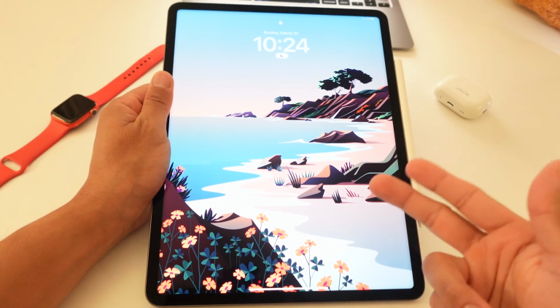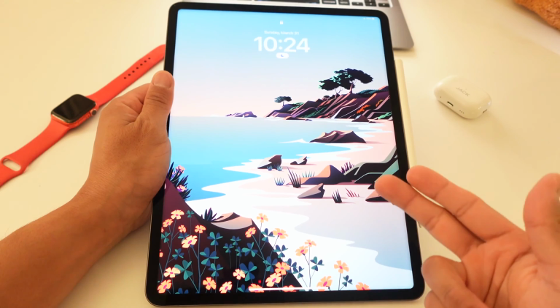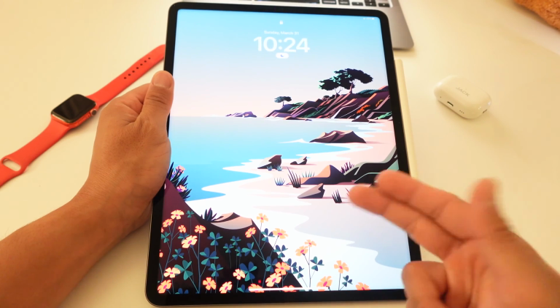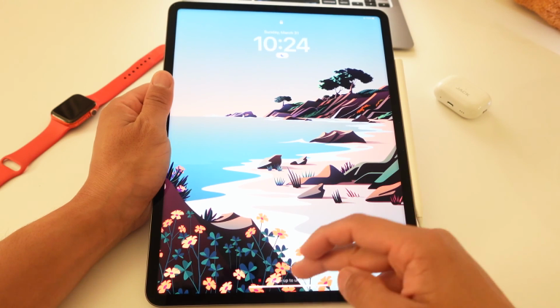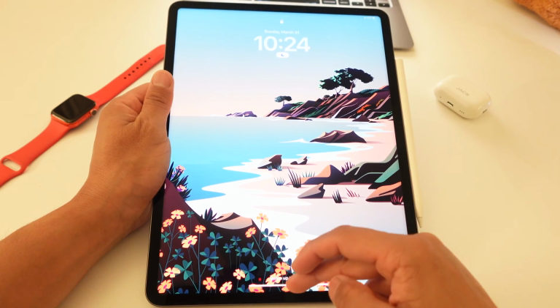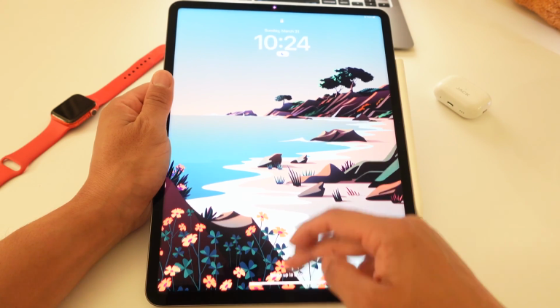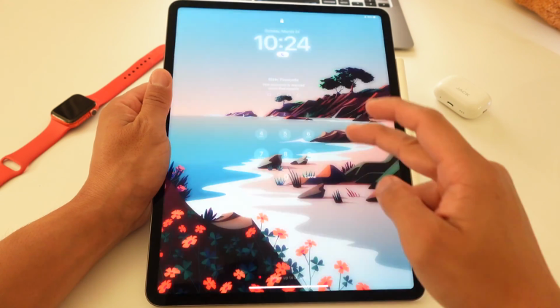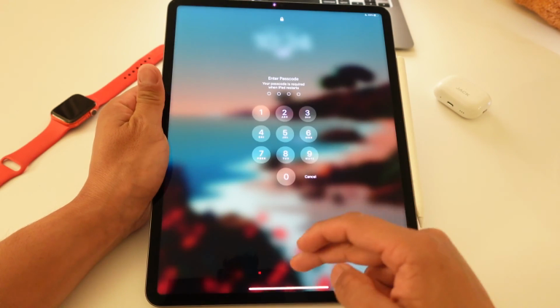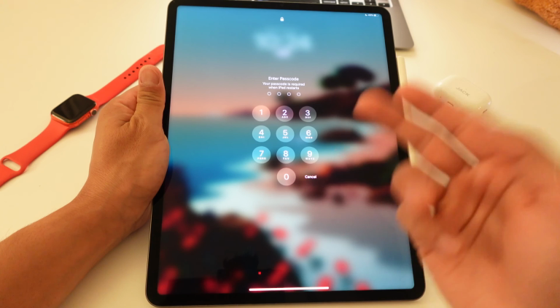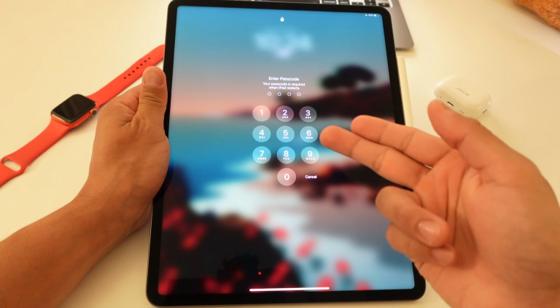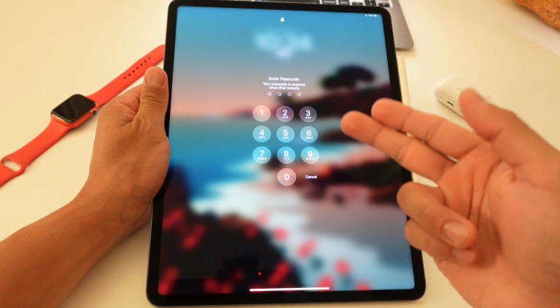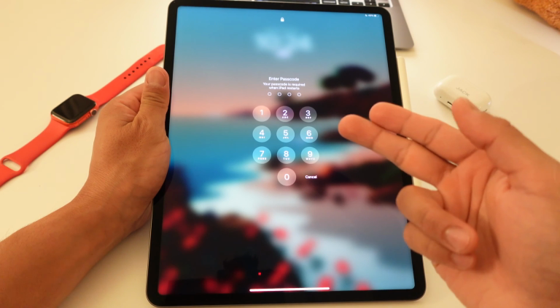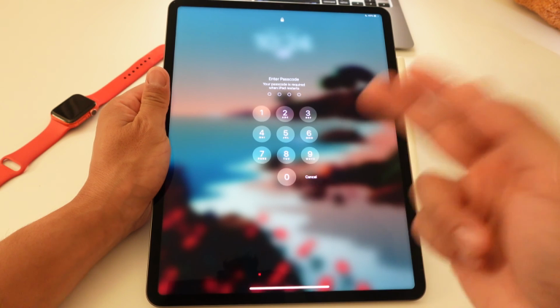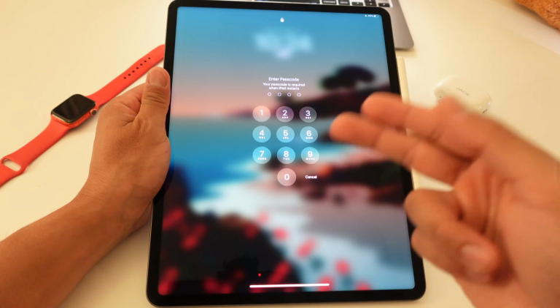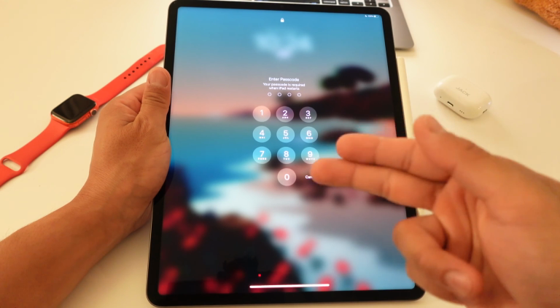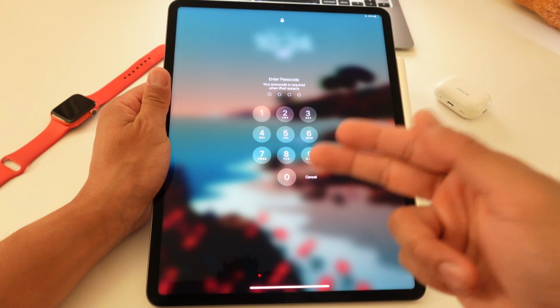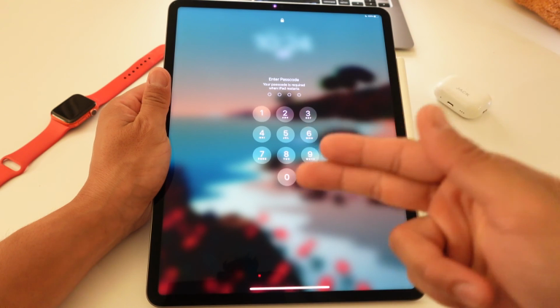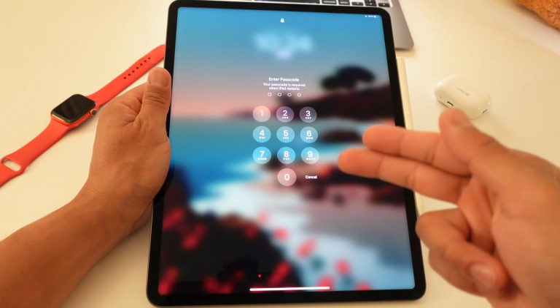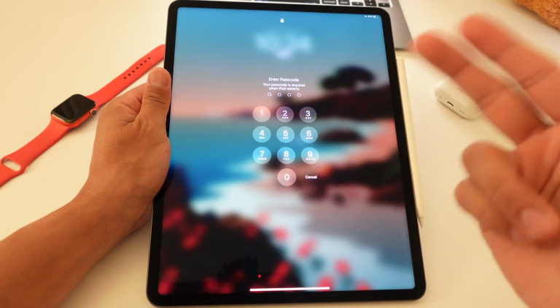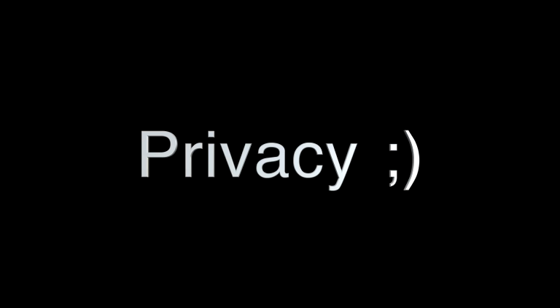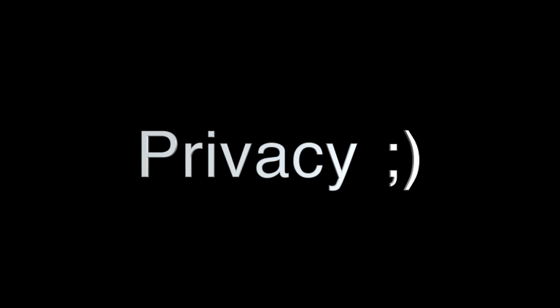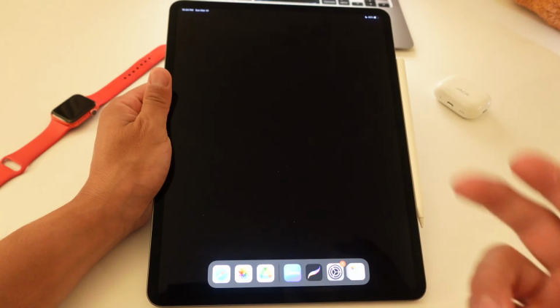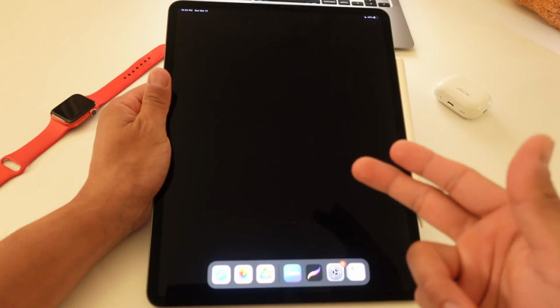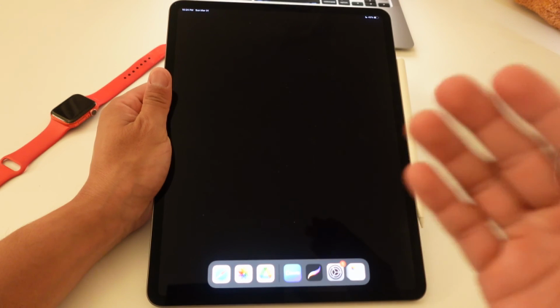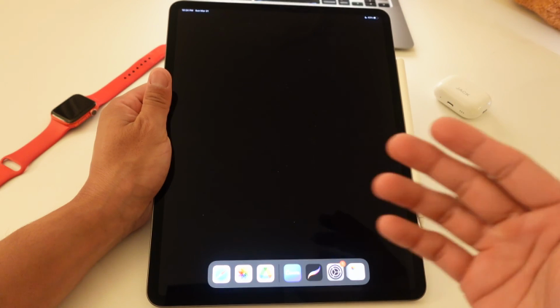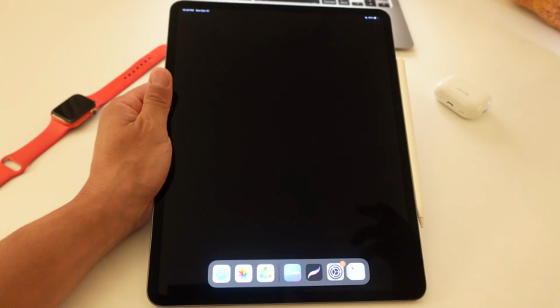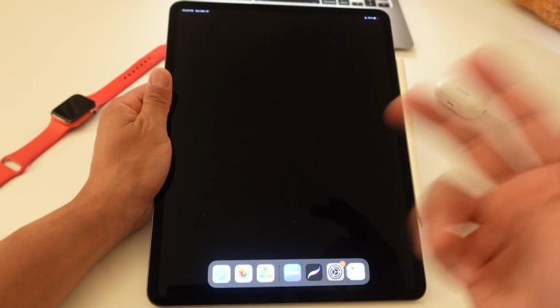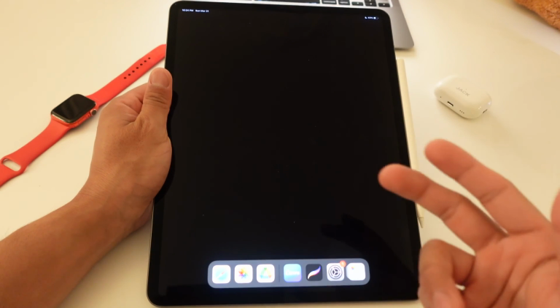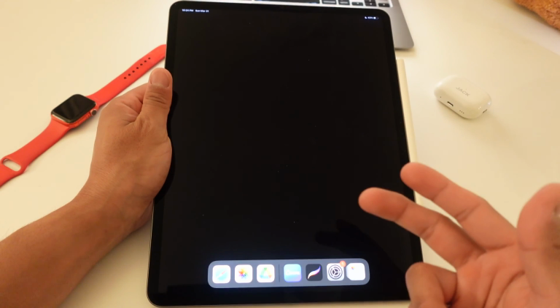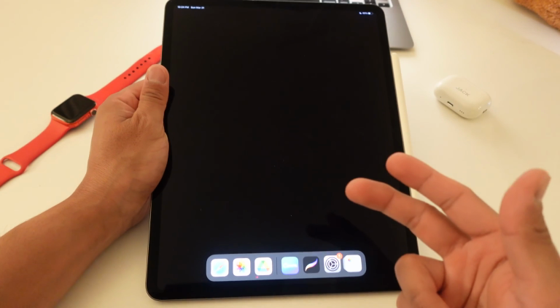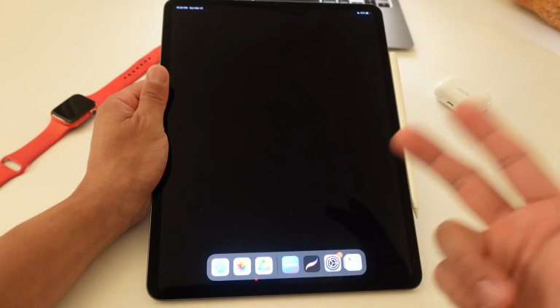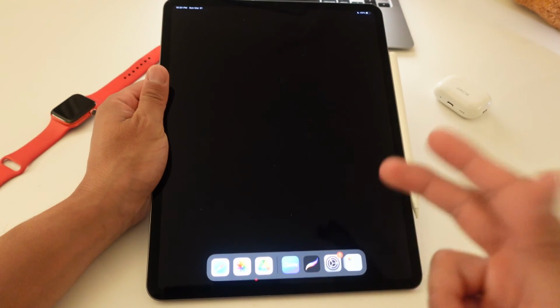Here I have the iPad Pro. So you see when I swipe up, it requires the passcode. I'm going to input my passcode right here, but I'm going to skip this scene so you don't see my passcode. So let's say it's tedious for you to constantly have to log in your passcode.